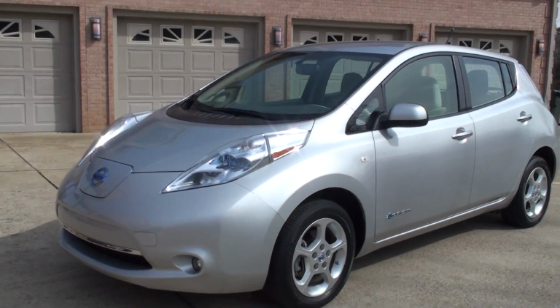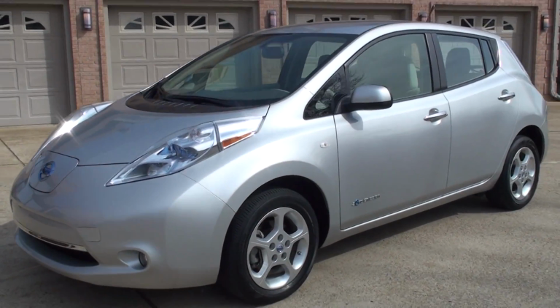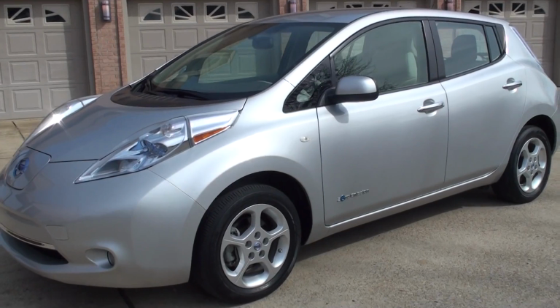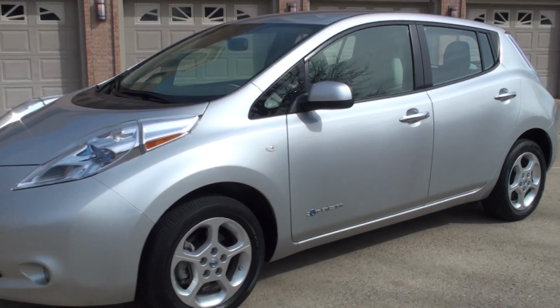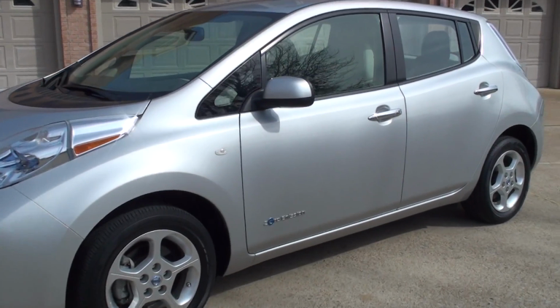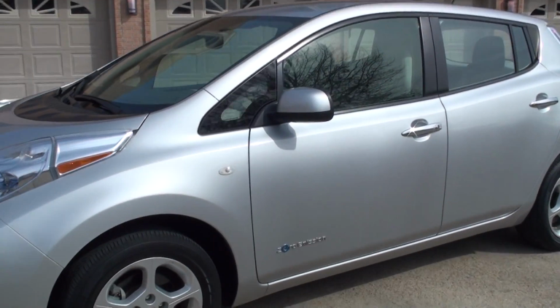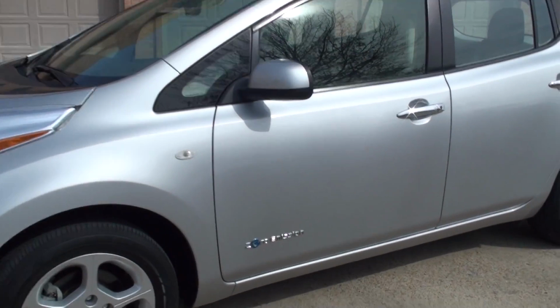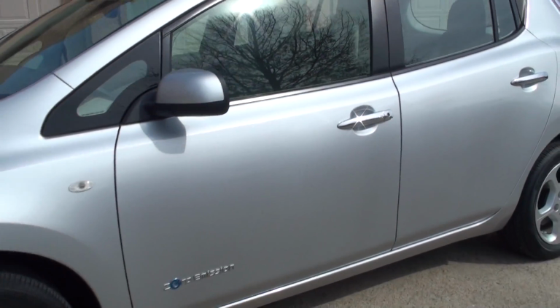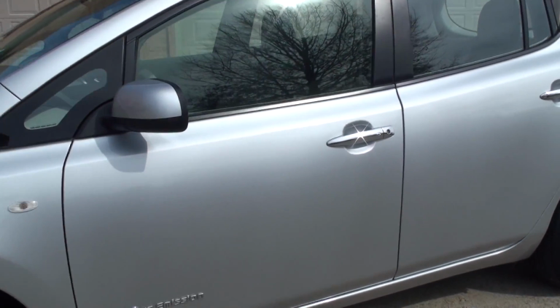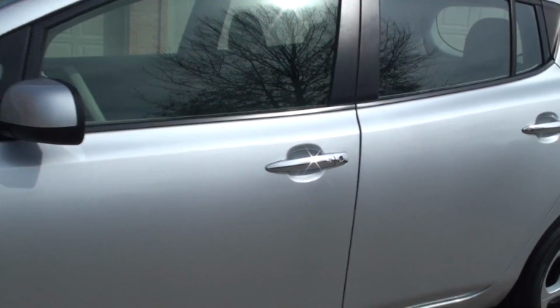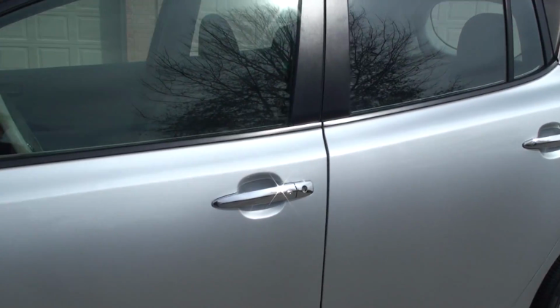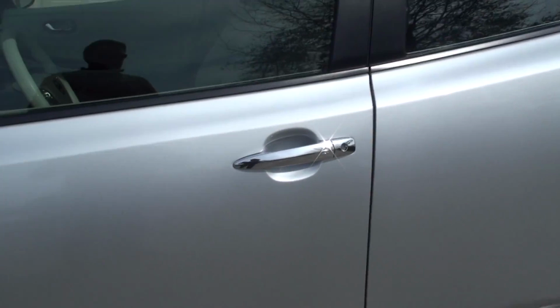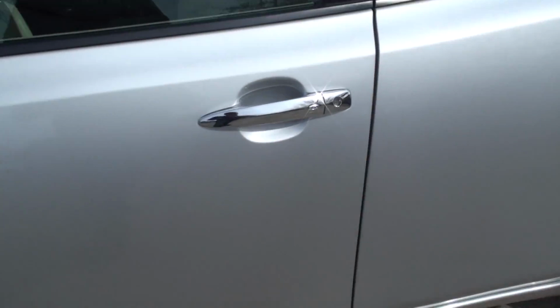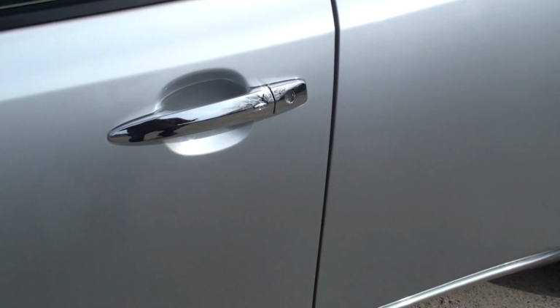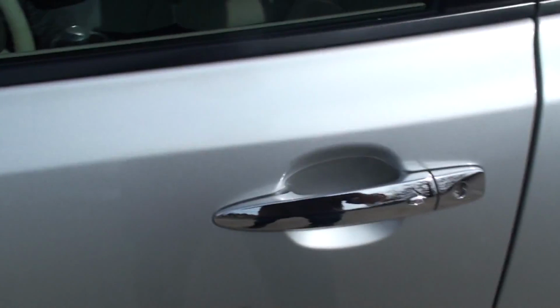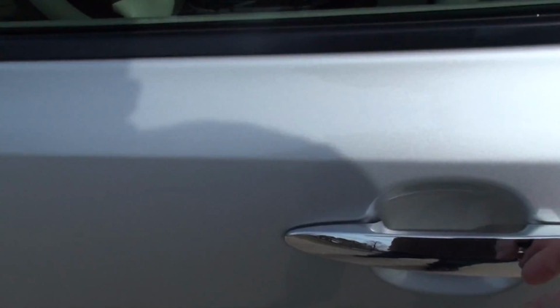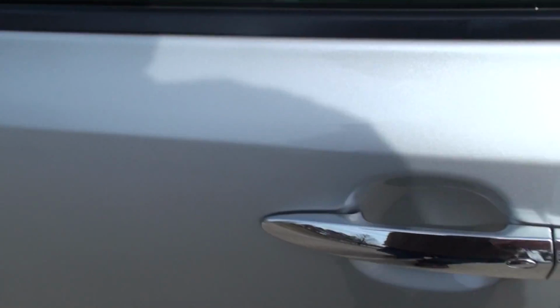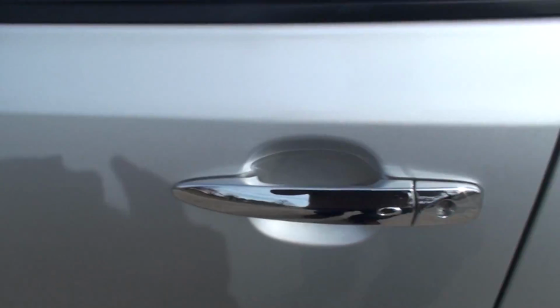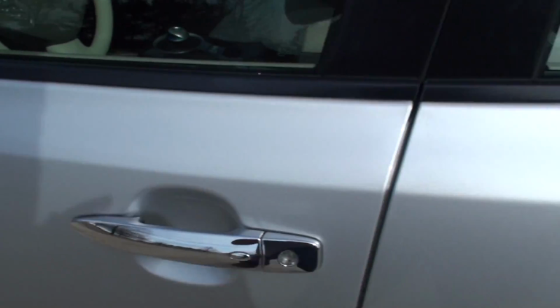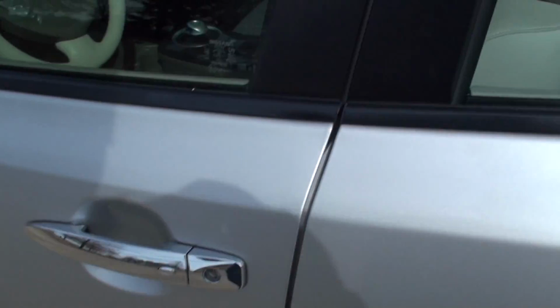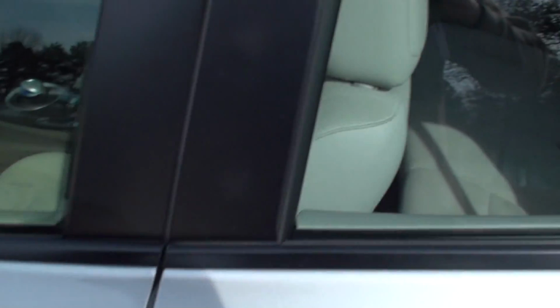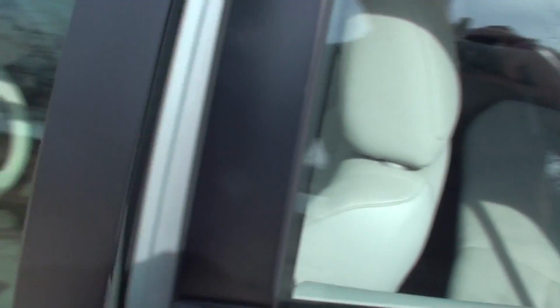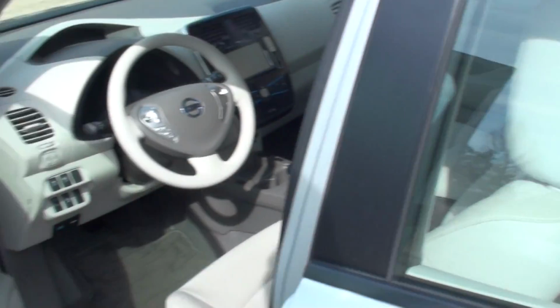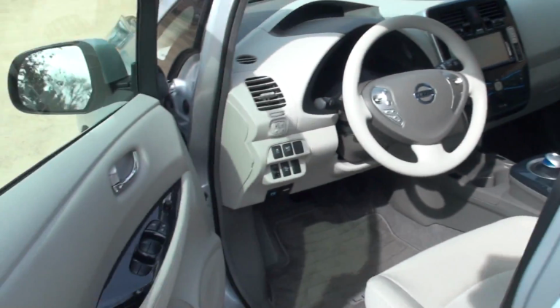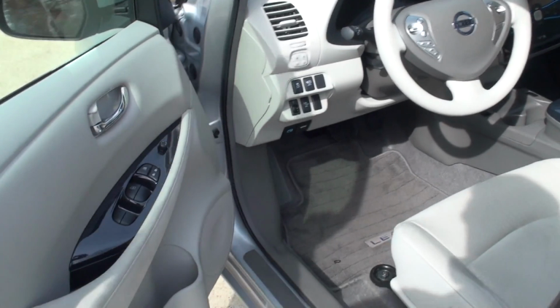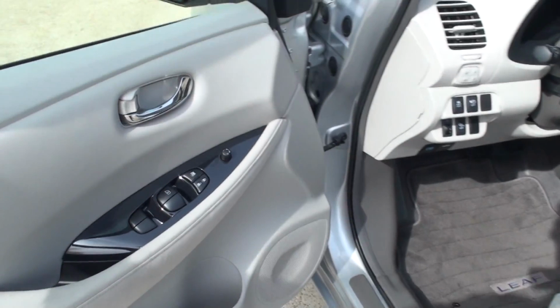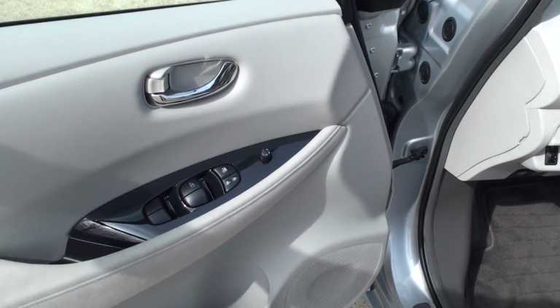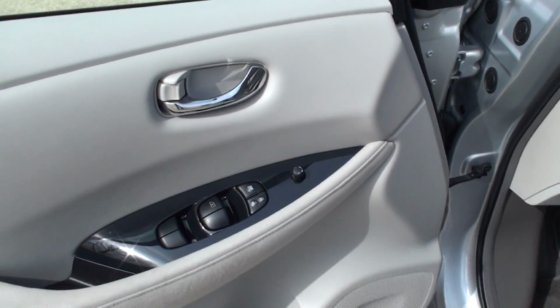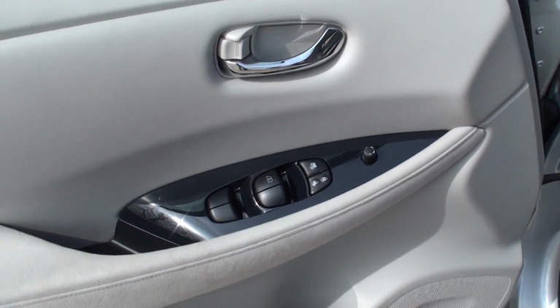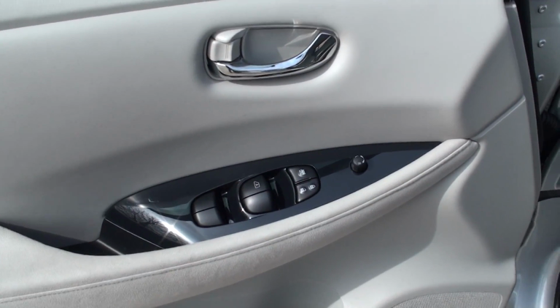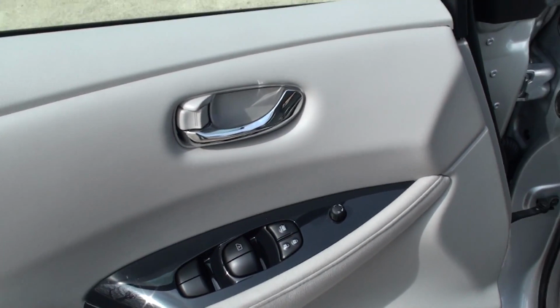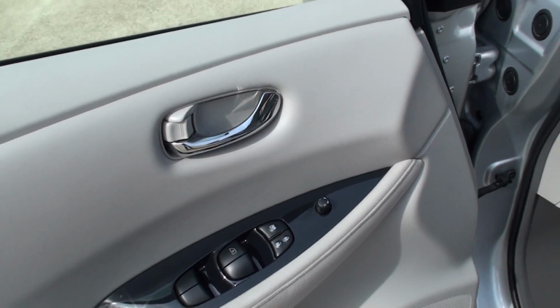Fully zero emission car — electric only. It's got the passive key. All you do is push this button and it locks it, as long as the key is nearby. We've got power windows, power locks, power mirrors.